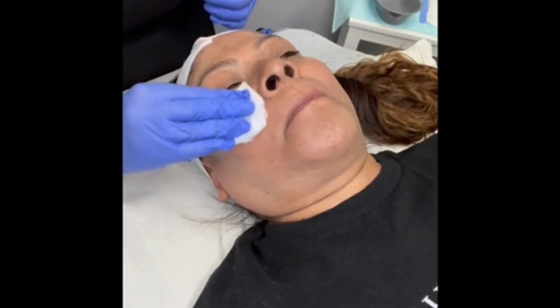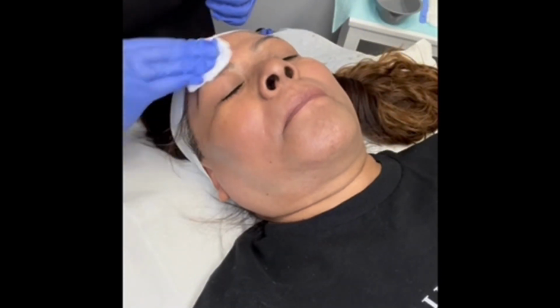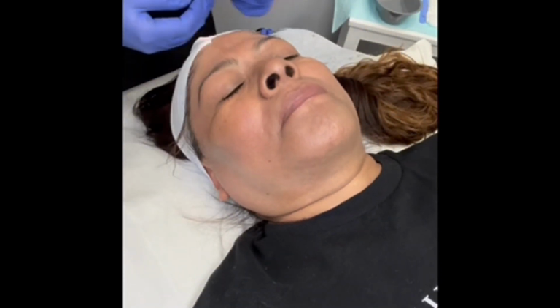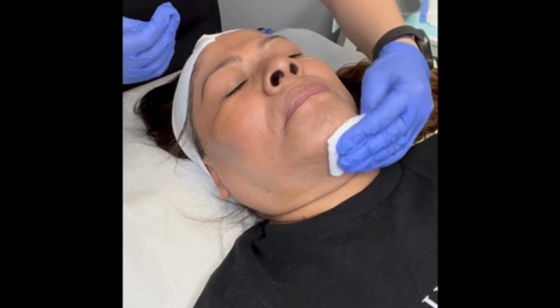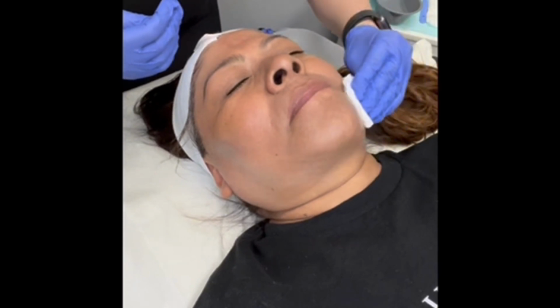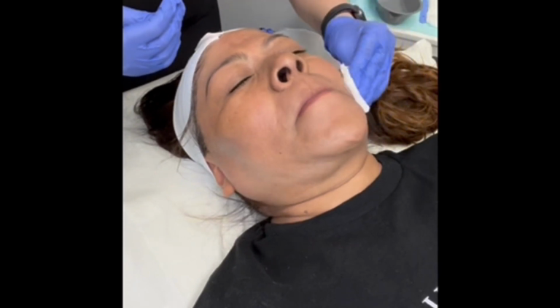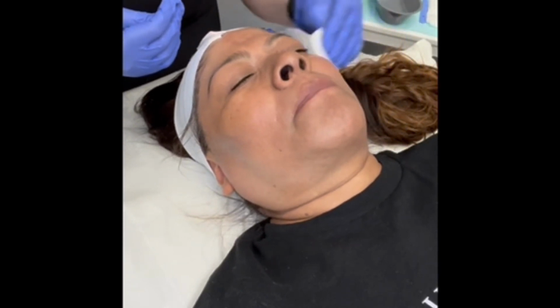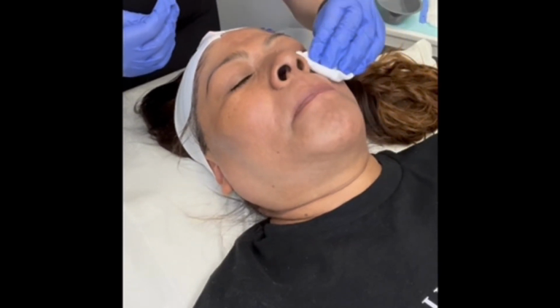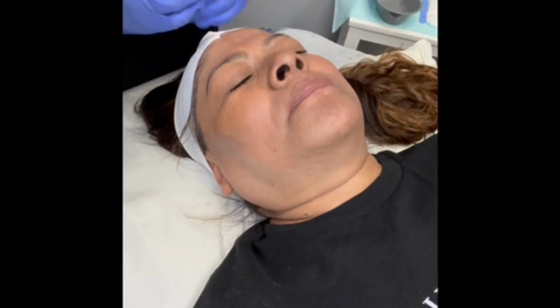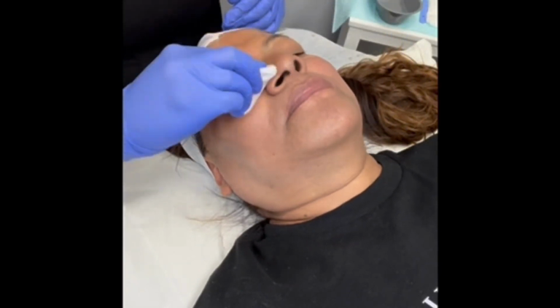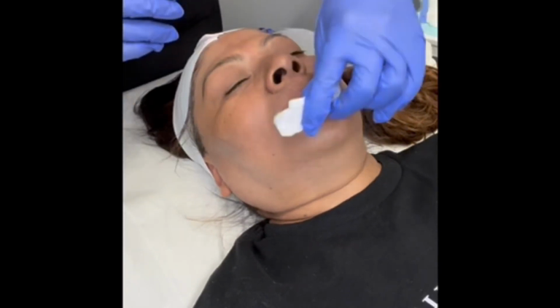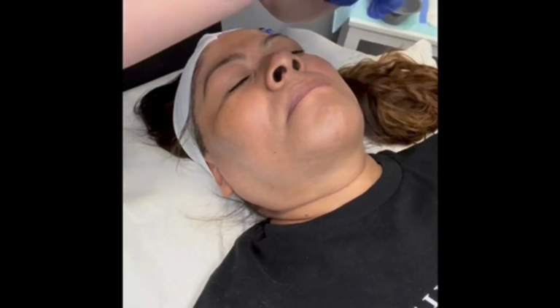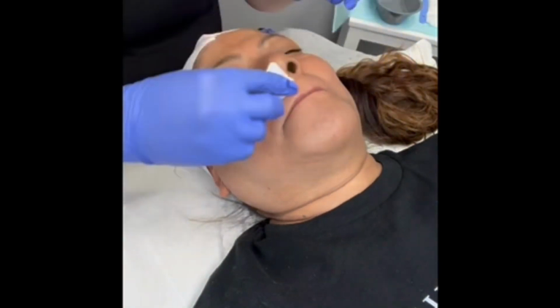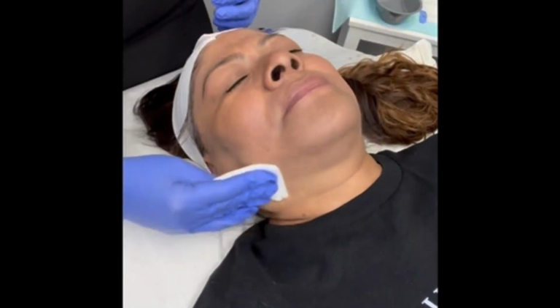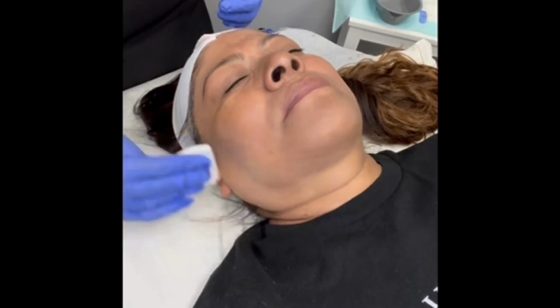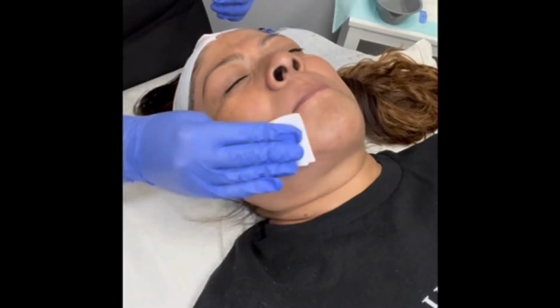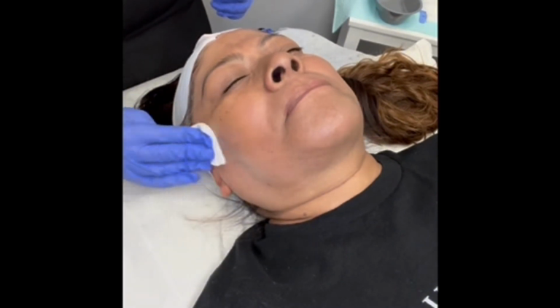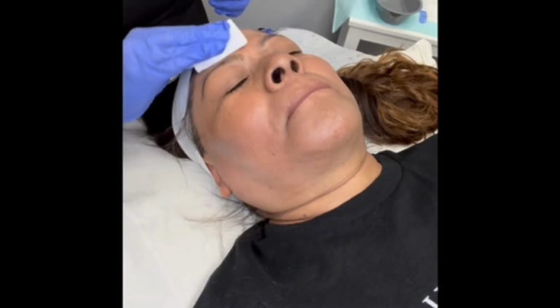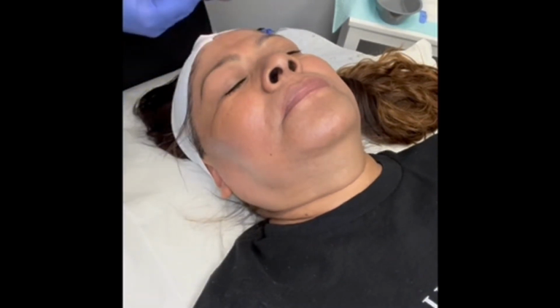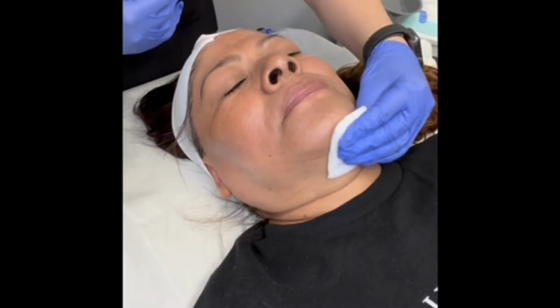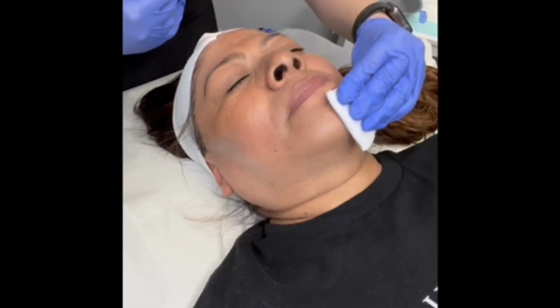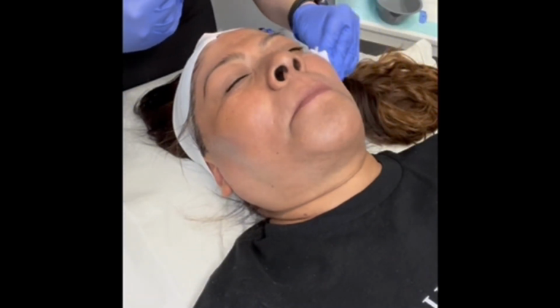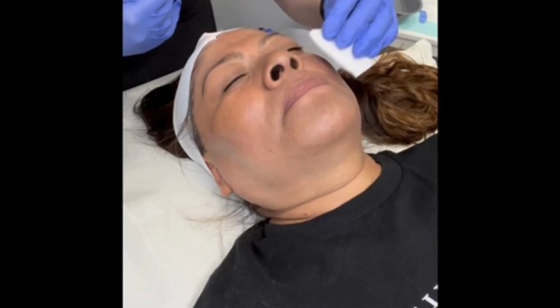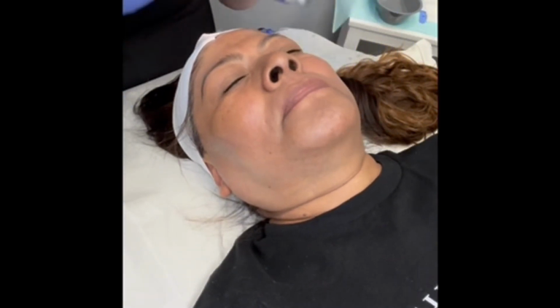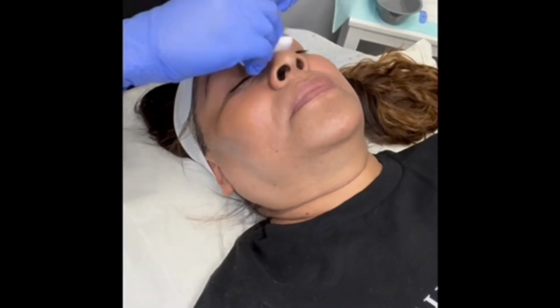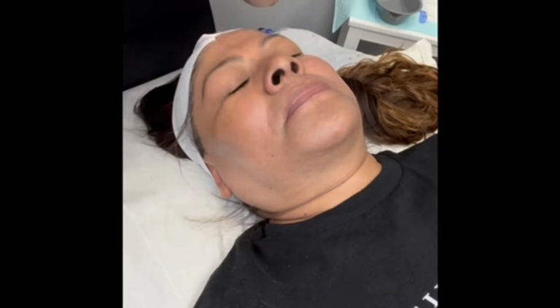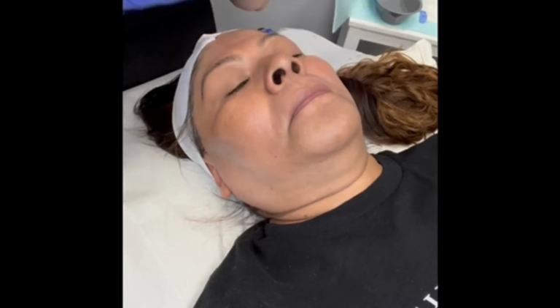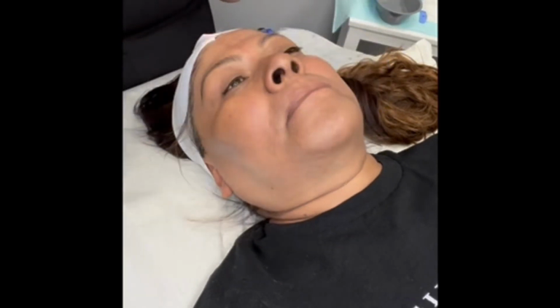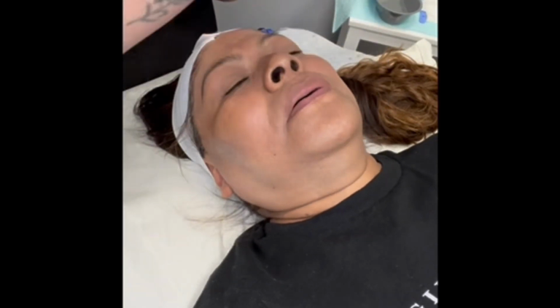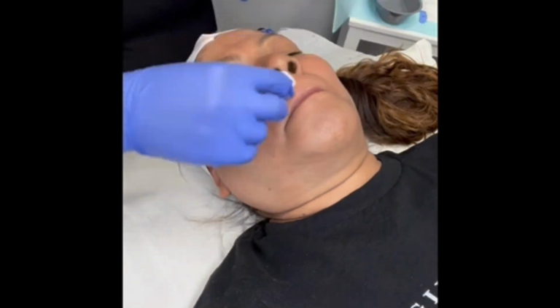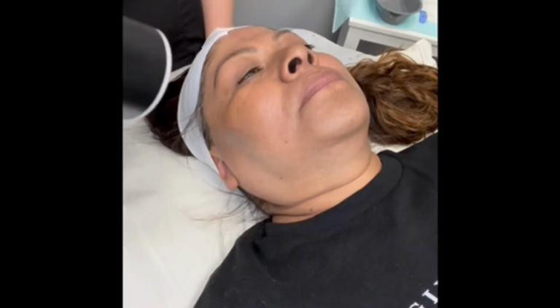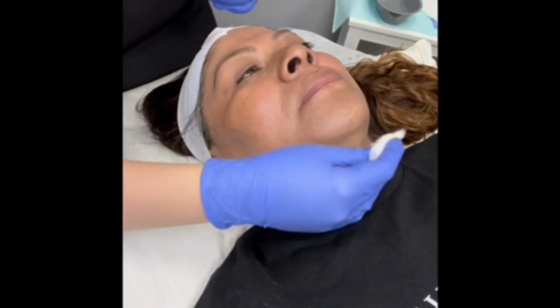So today we're doing a PCA peel on her, which has kojic acid in it — really effective for targeting that hyperpigmentation. And then we're actually topping her off with a Sensi peel, which has lactic acid and TCA. Really, really great for targeting that hyperpigmentation.